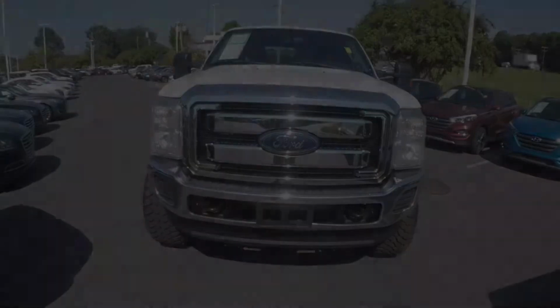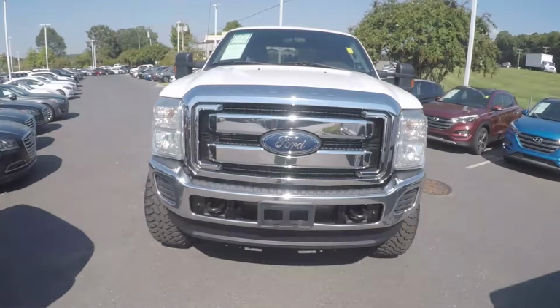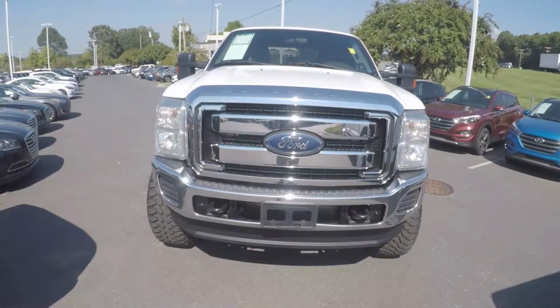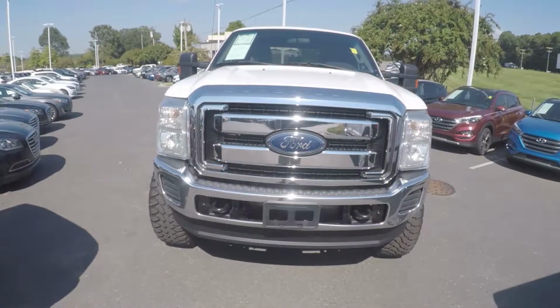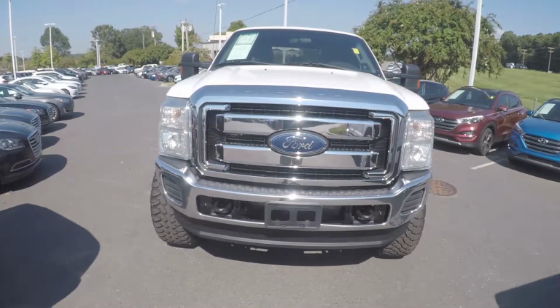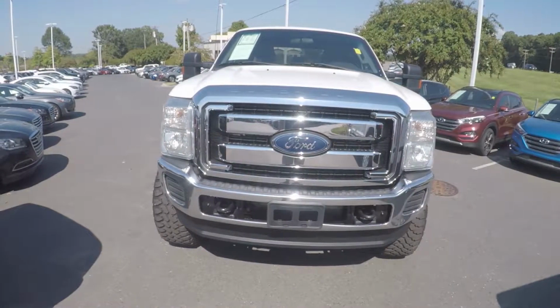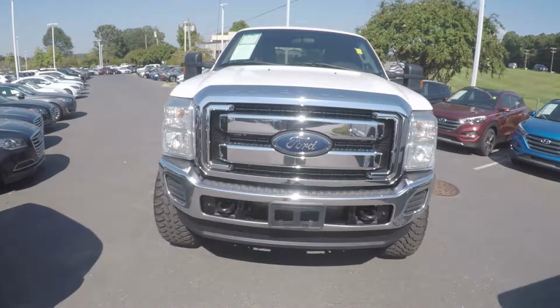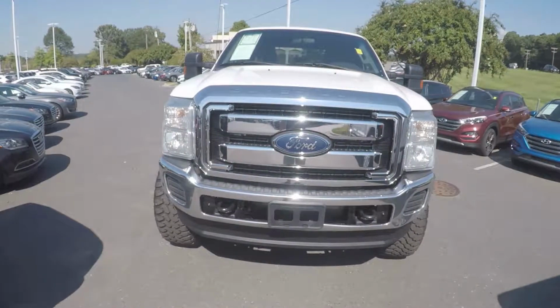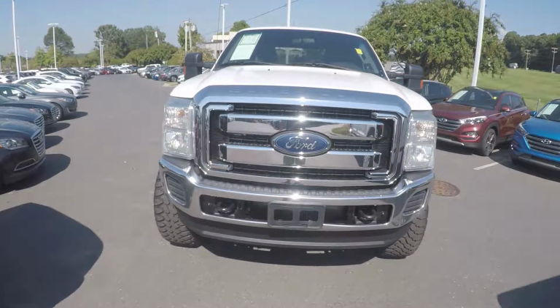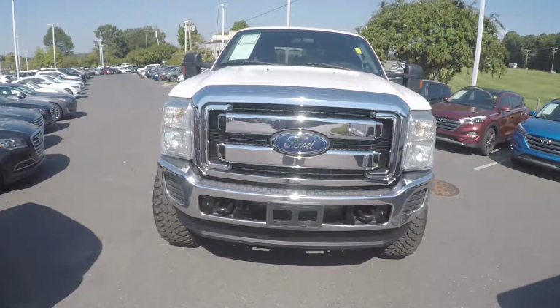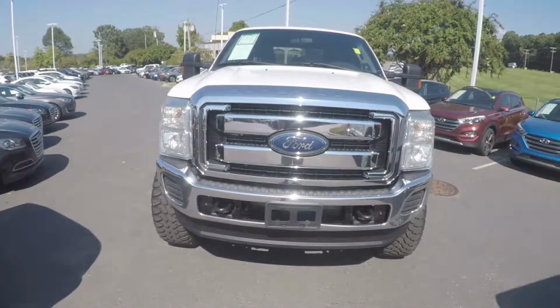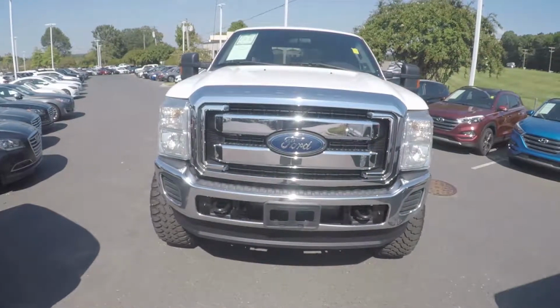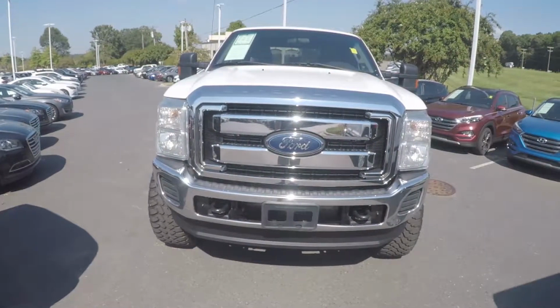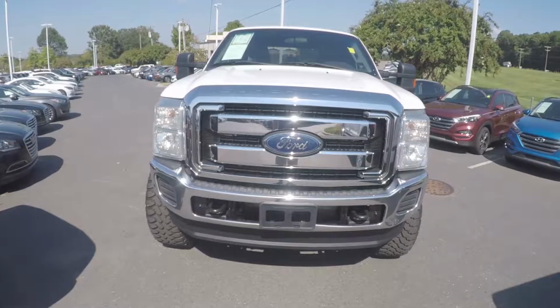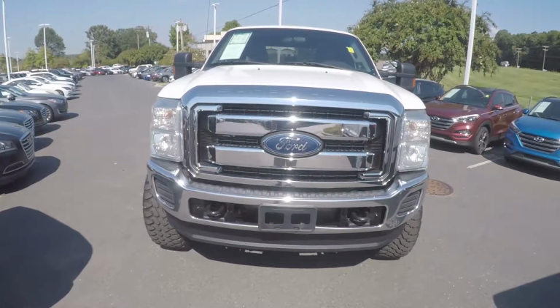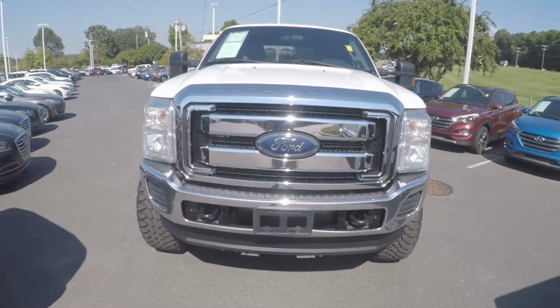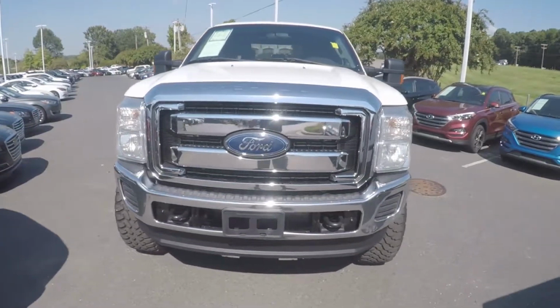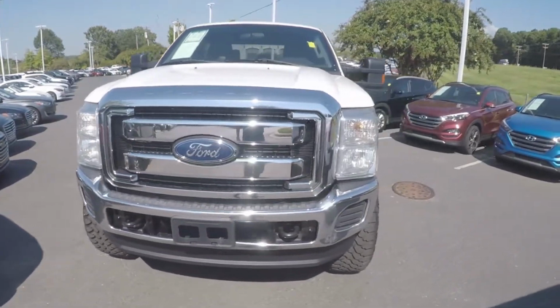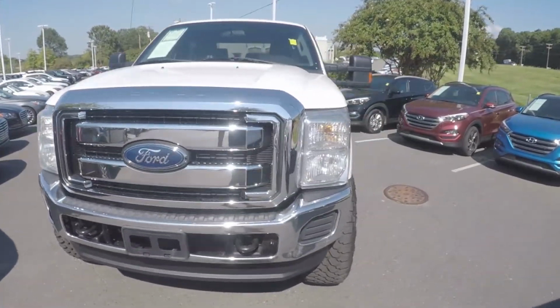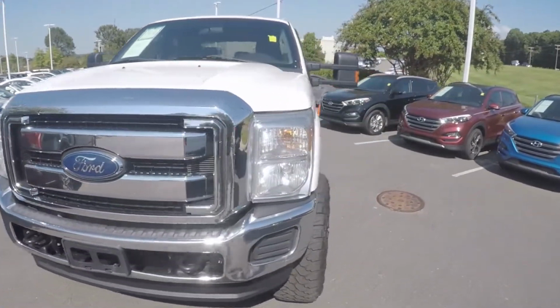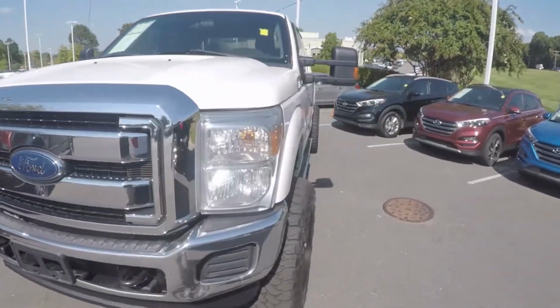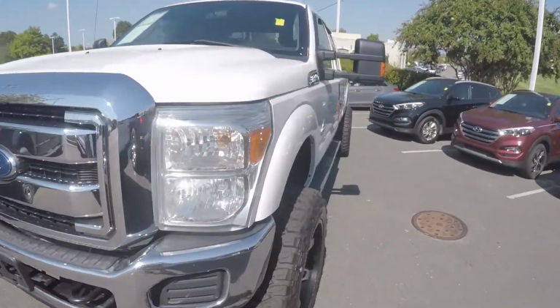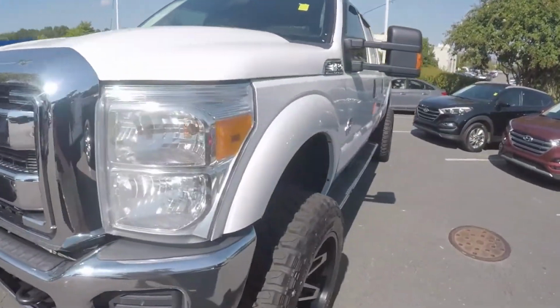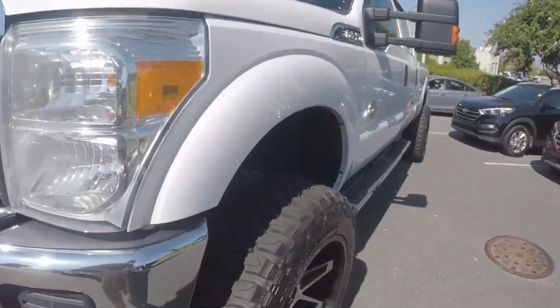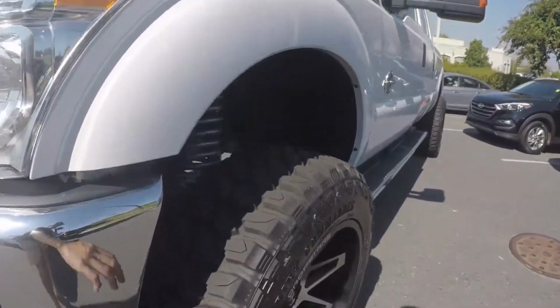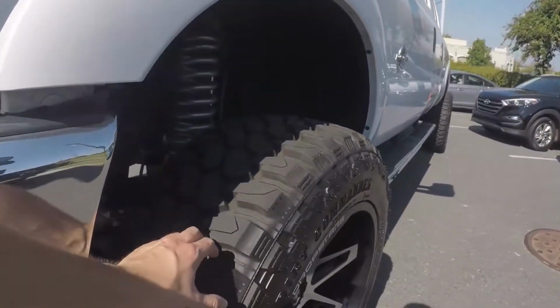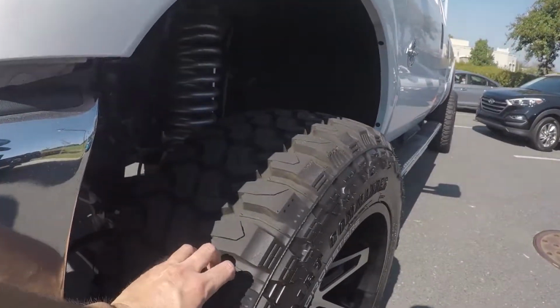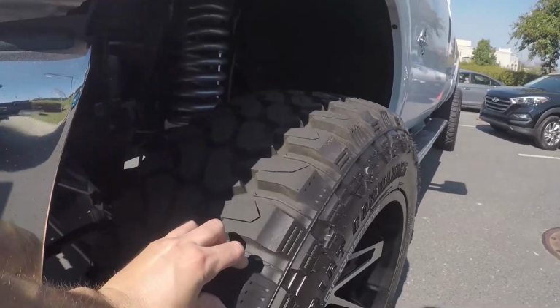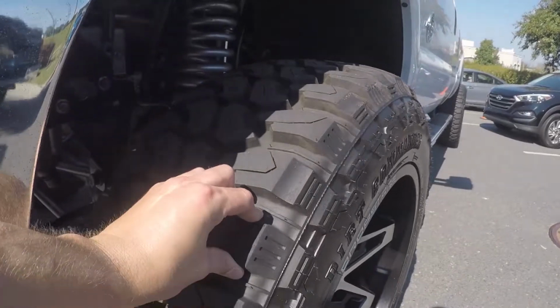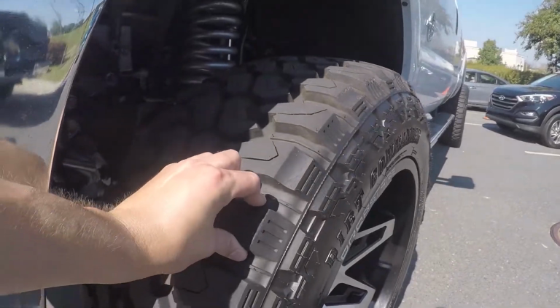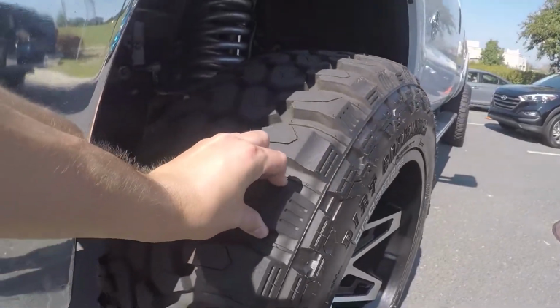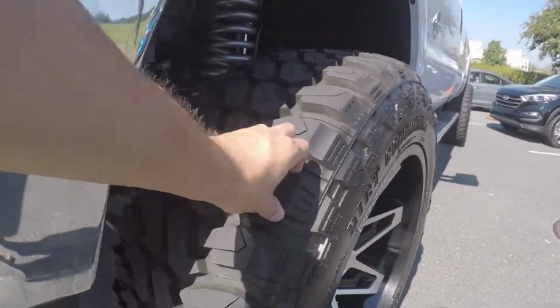We're here today at Kefir Hyundai with a 2016 Ford F-250 Super Duty. As we begin our walk around, first thing we'll do is stop and check the tread on the tire. Excellent tread there.